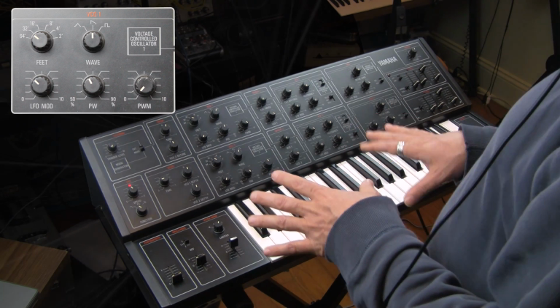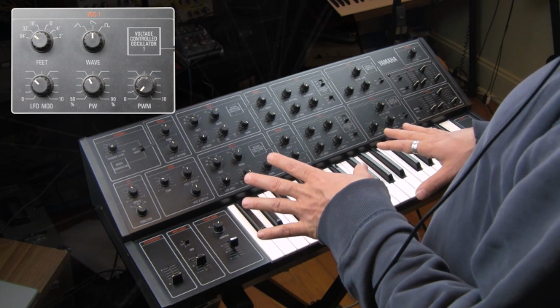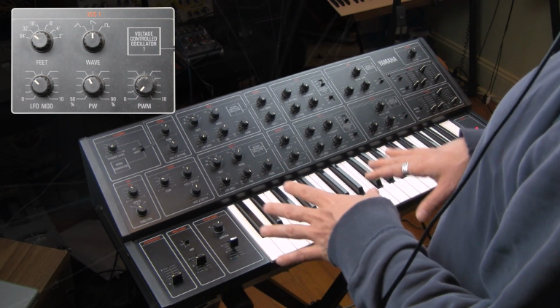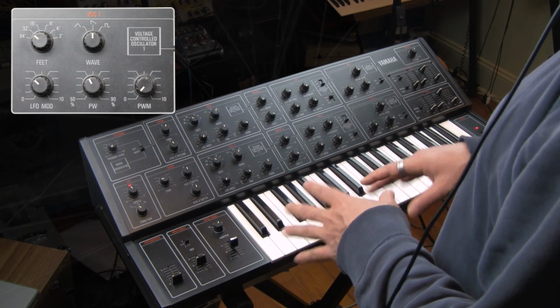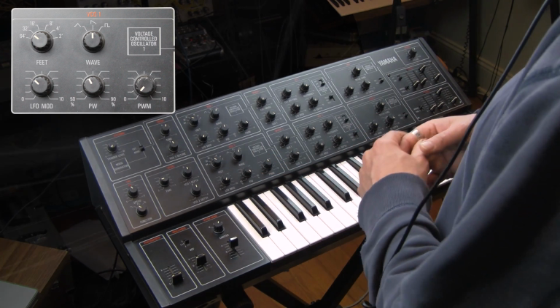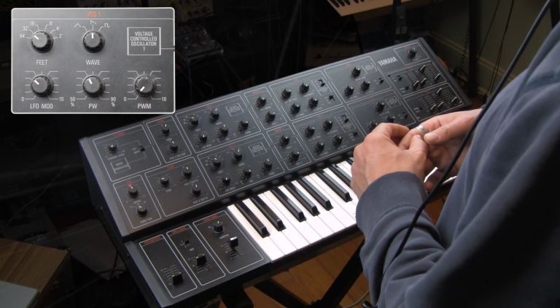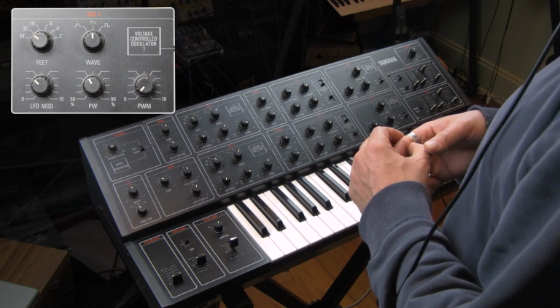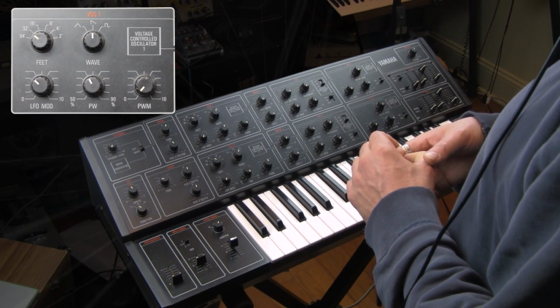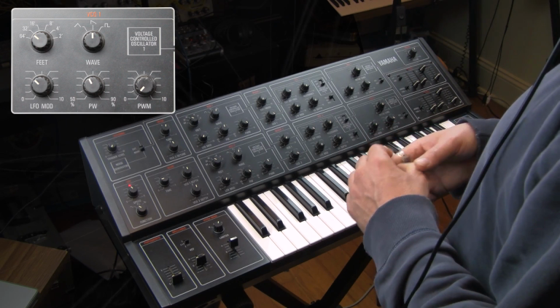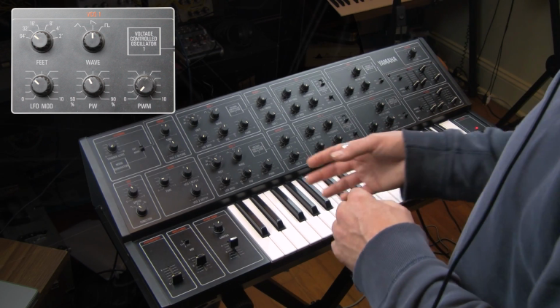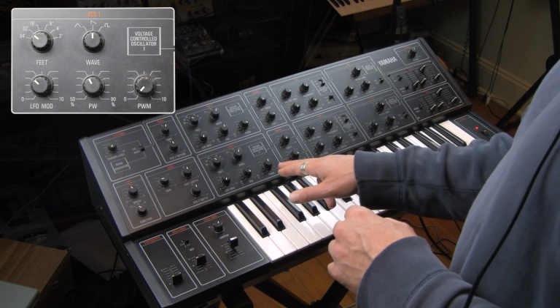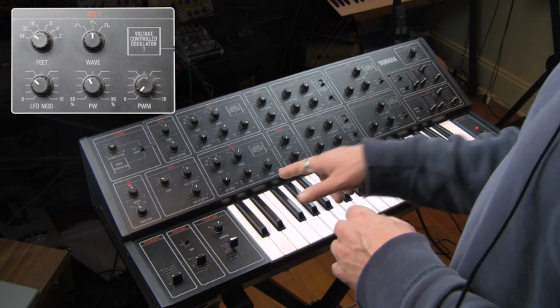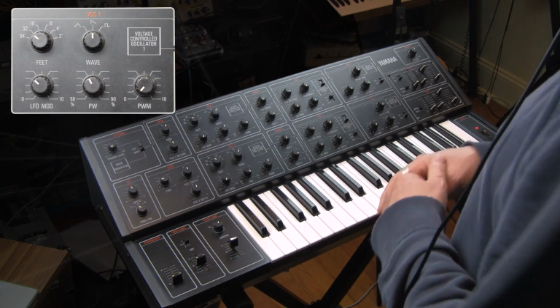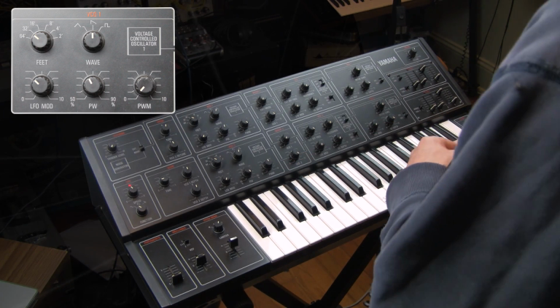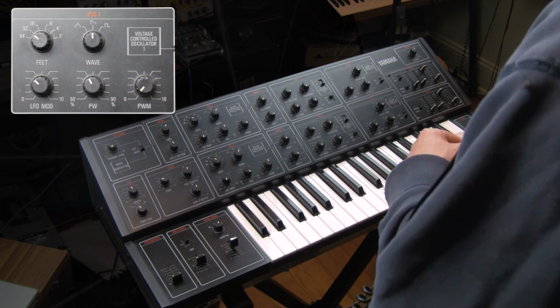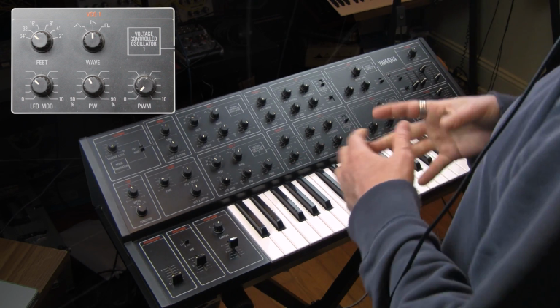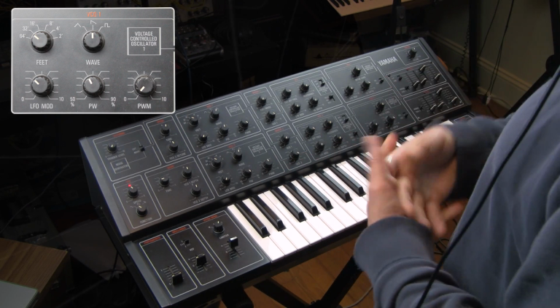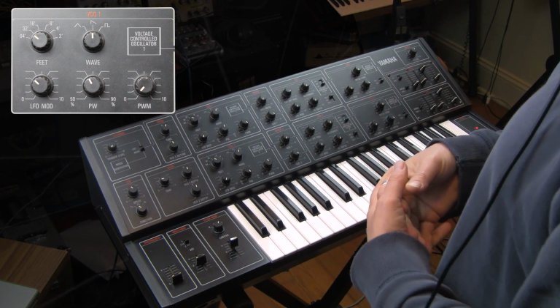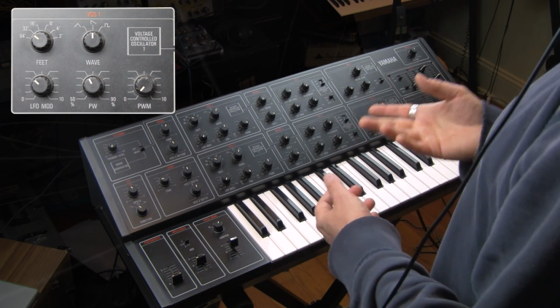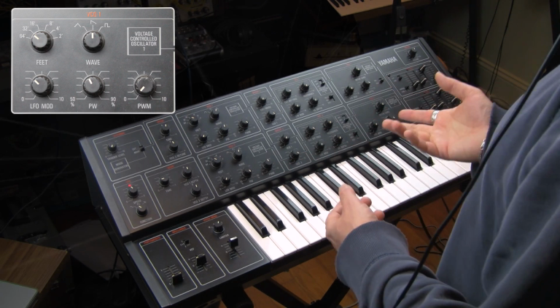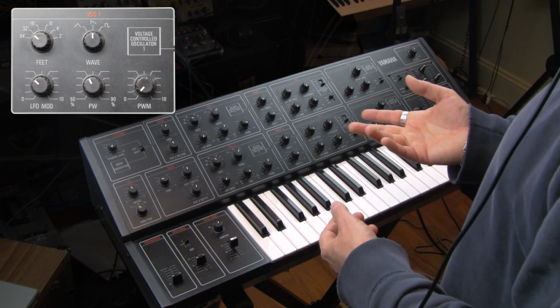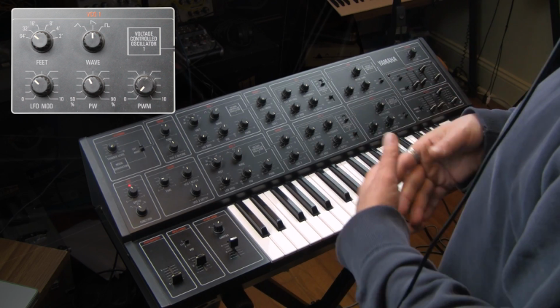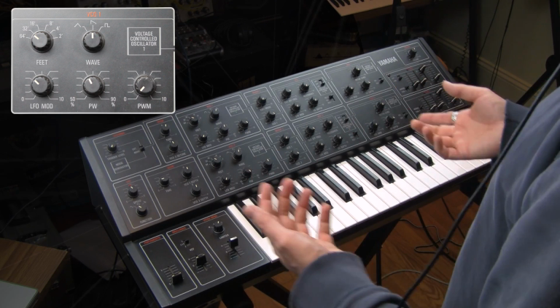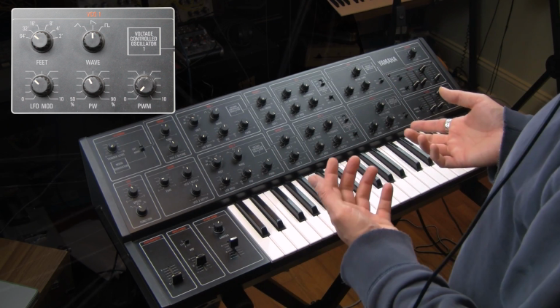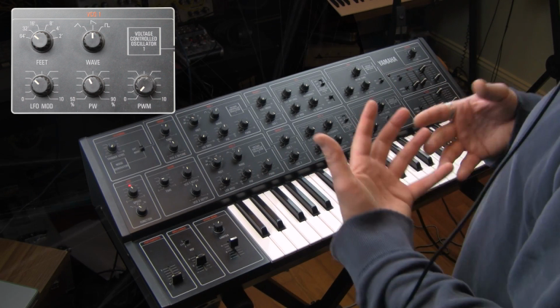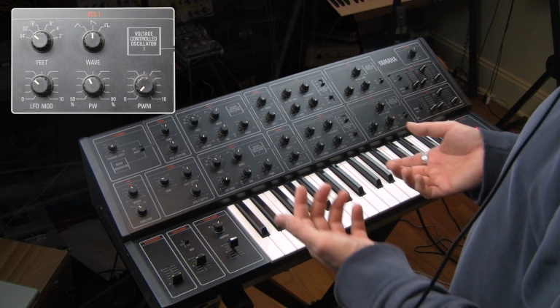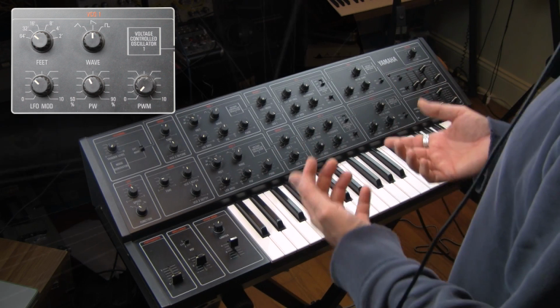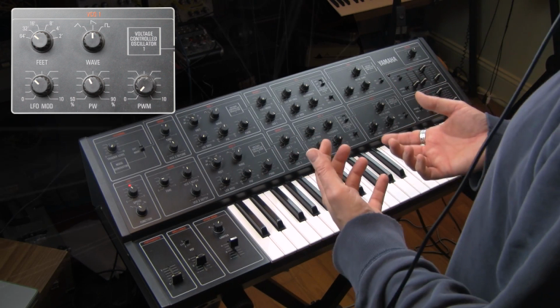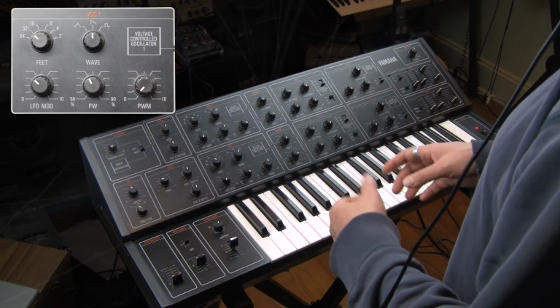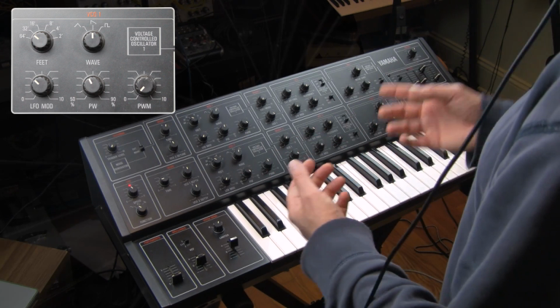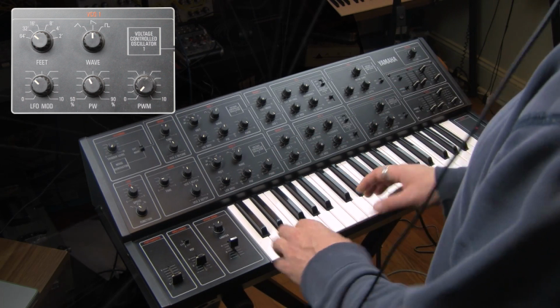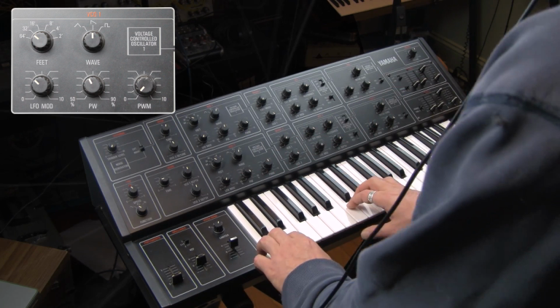I wish that we could modulate the pulse width on one oscillator from a different source or at a different speed — that would be cool. But come on, we don't have to be greedy. It's still a great sound.